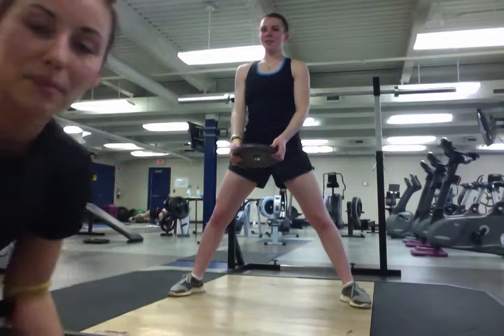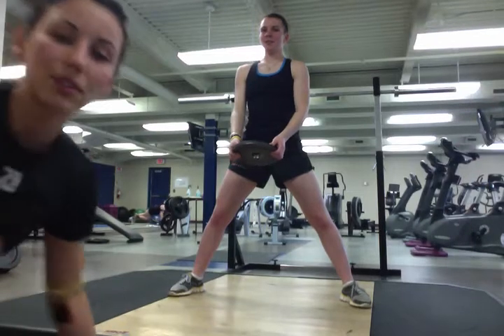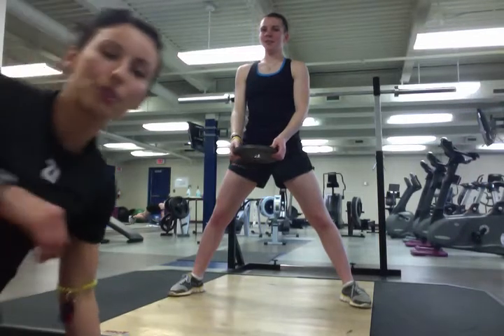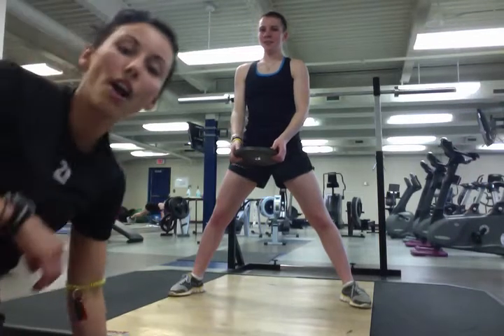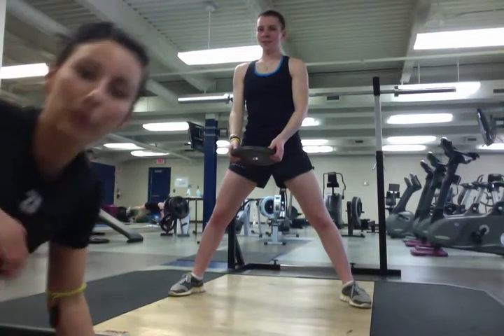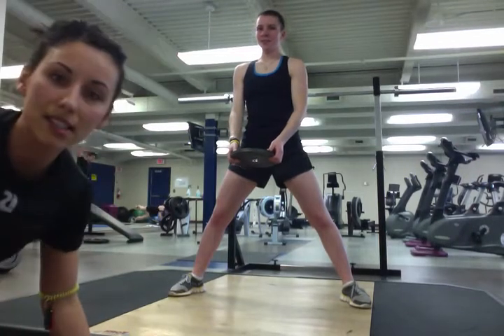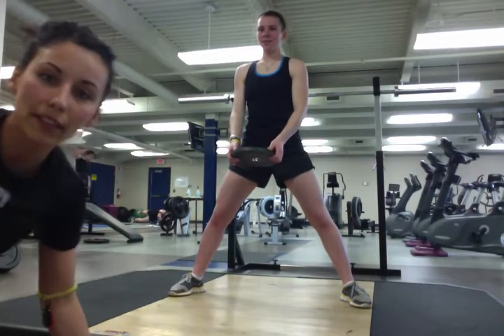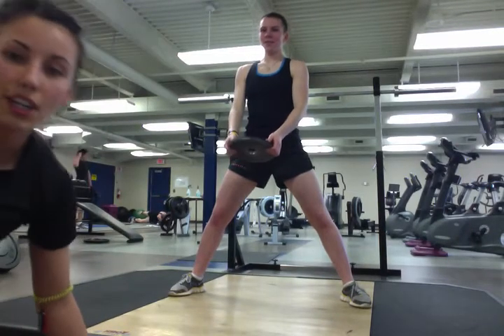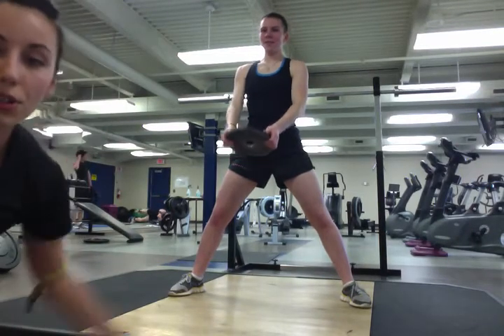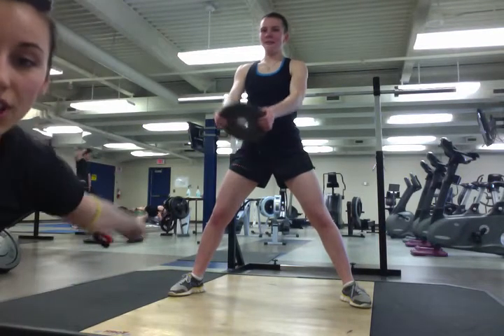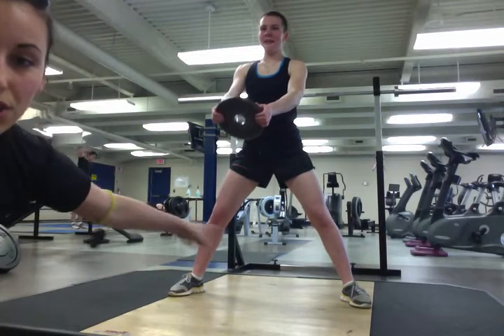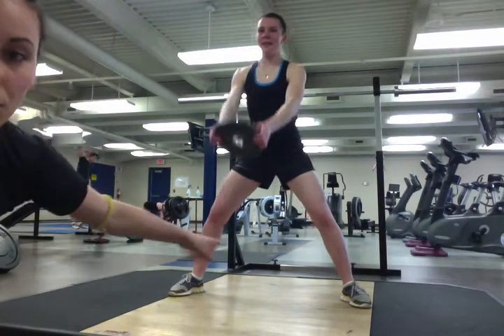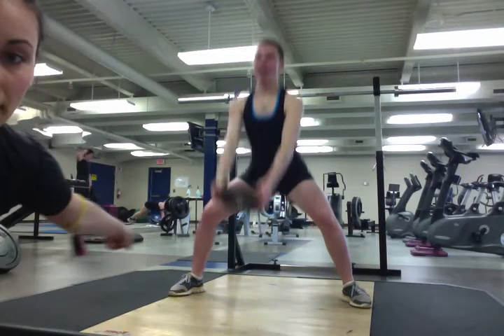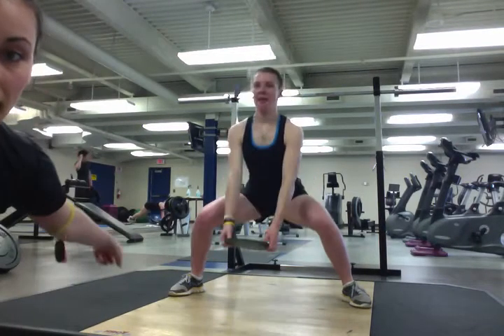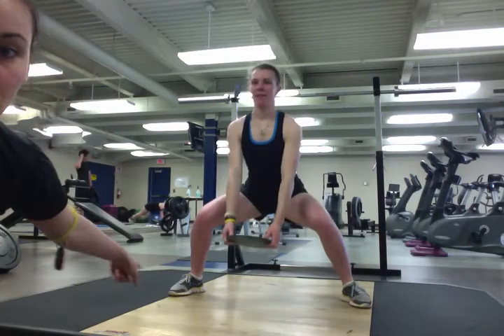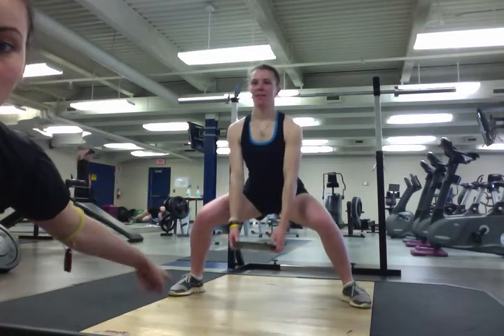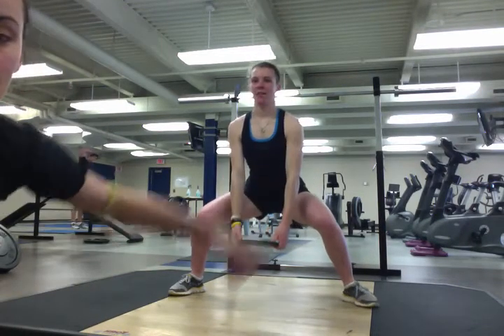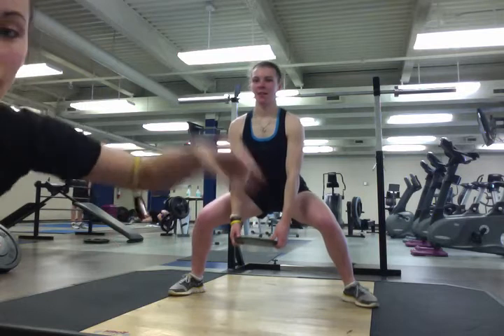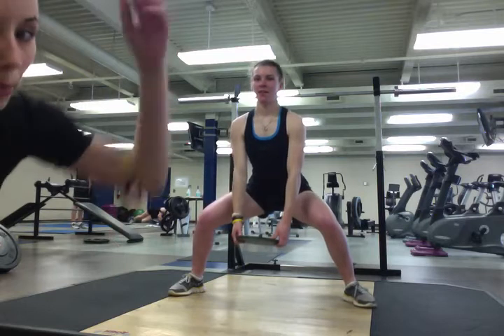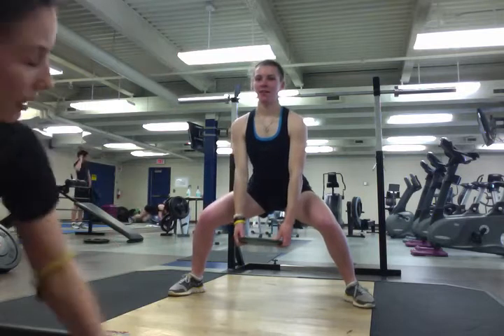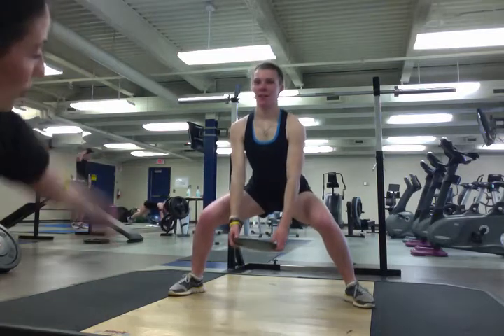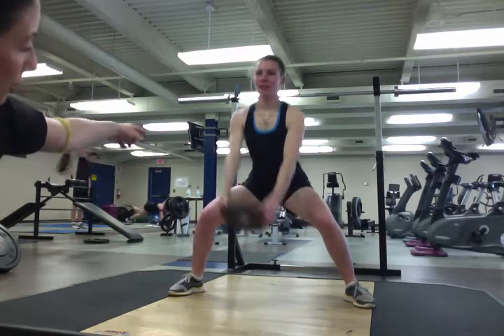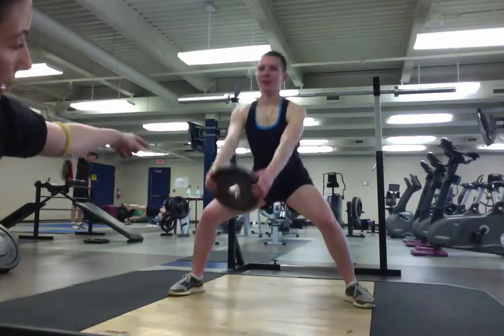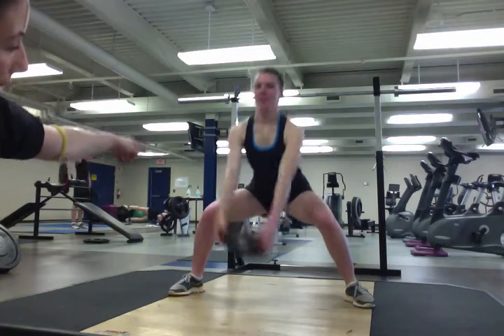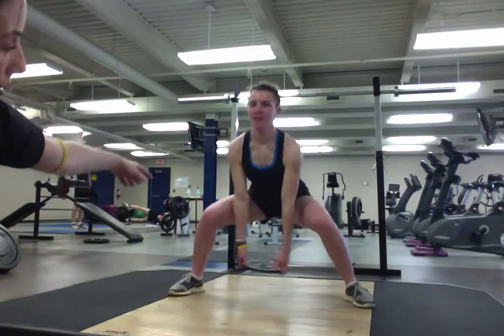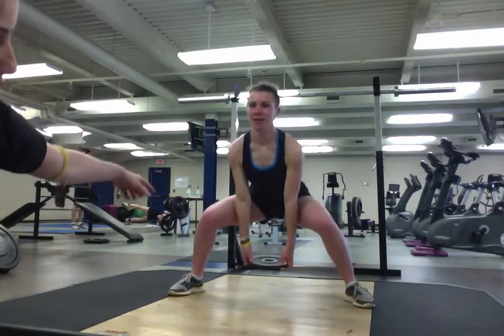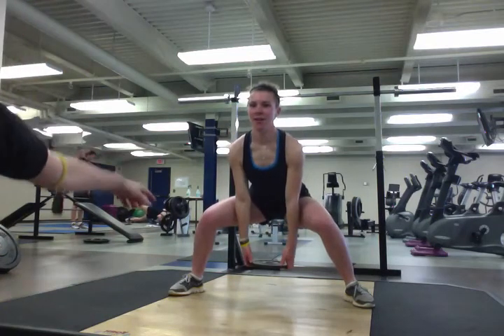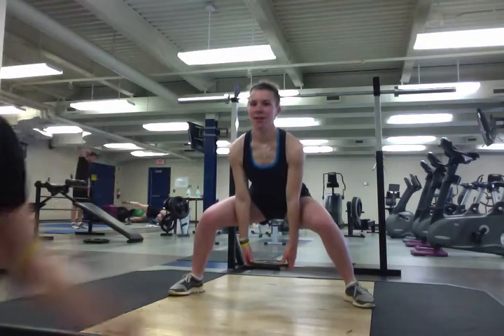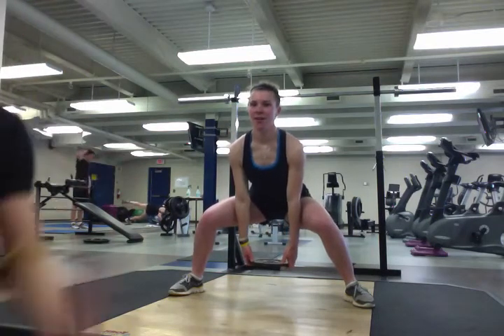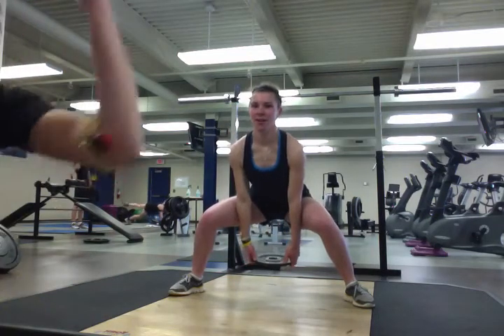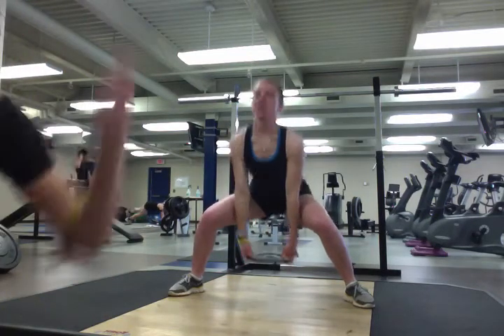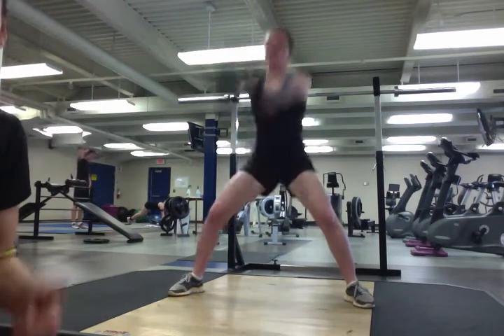Em's about to do the plate swing. She's got a sumo squat stance, really wide. She's going to bring her plate down, swing it and come up, drive by the hips.